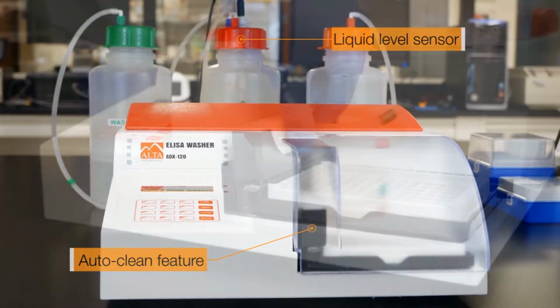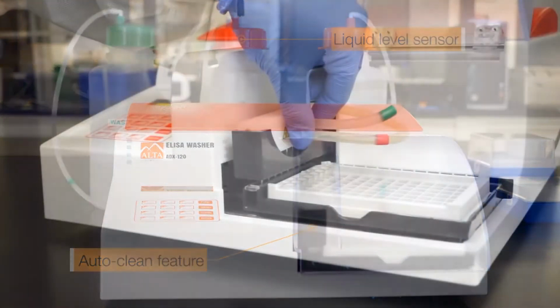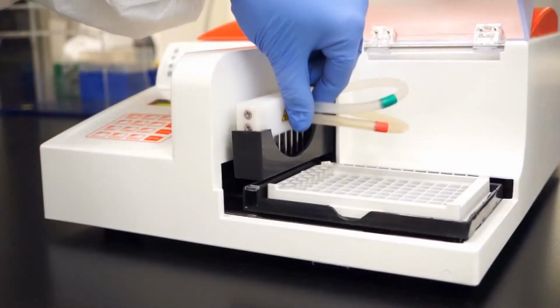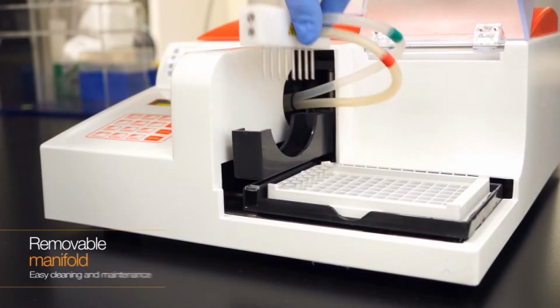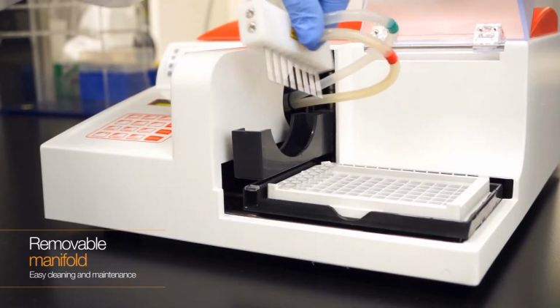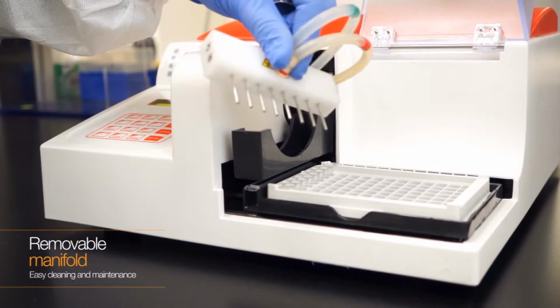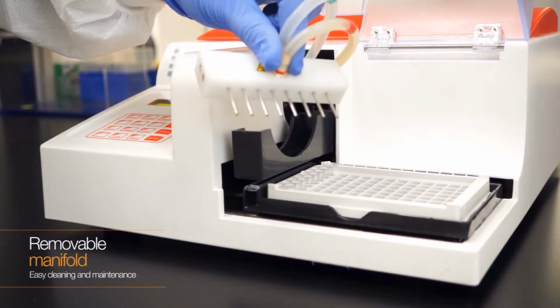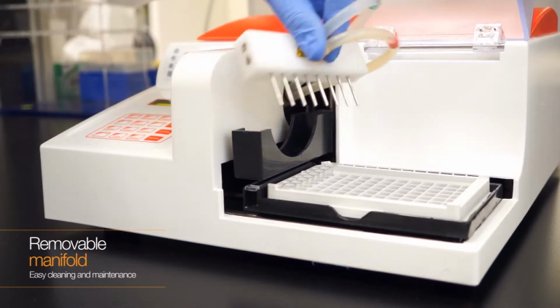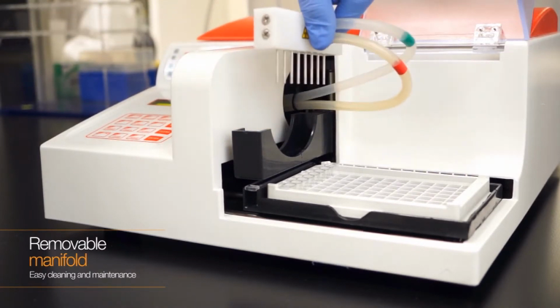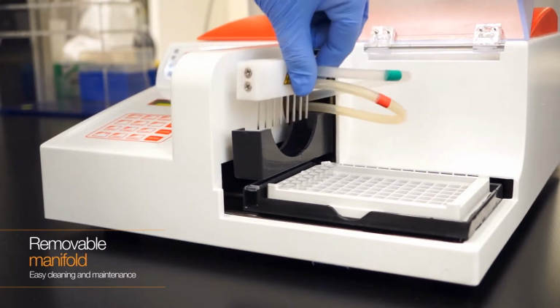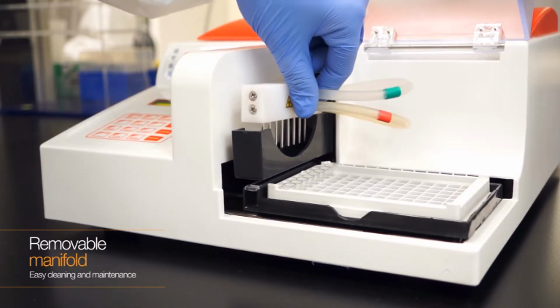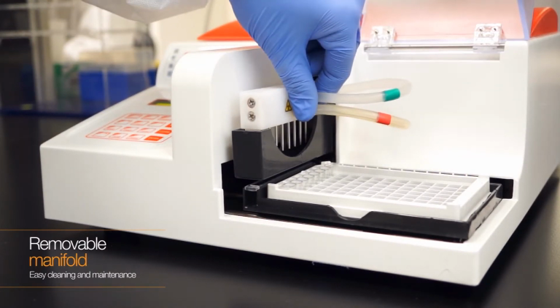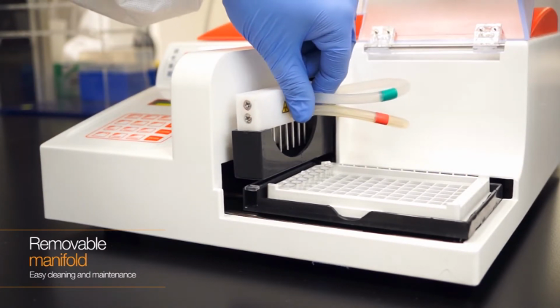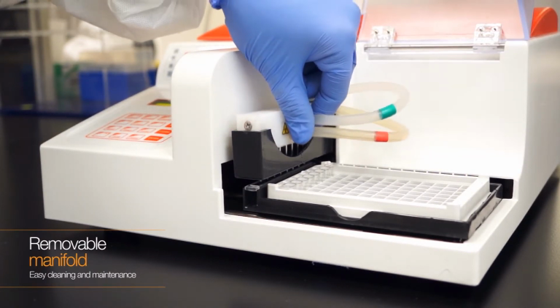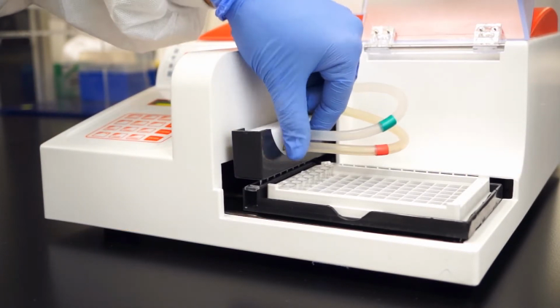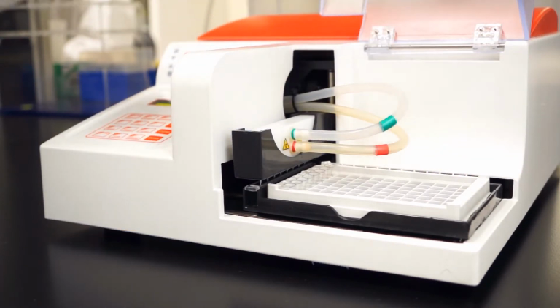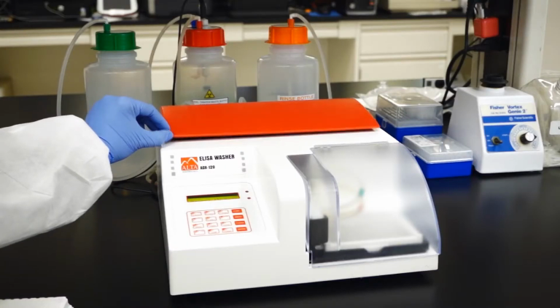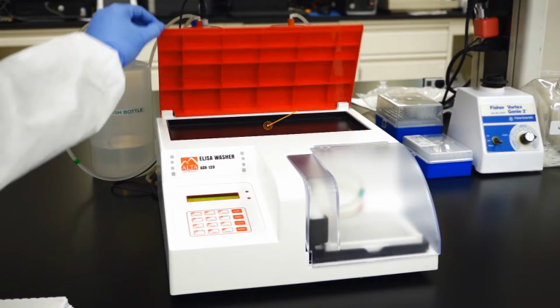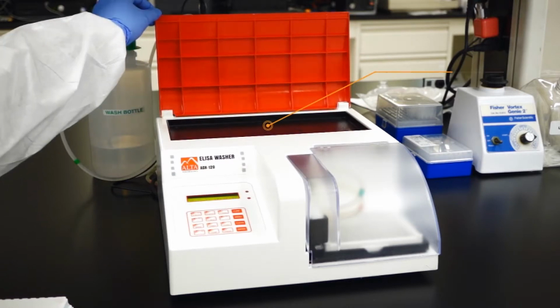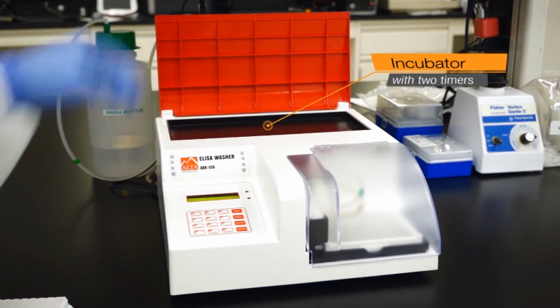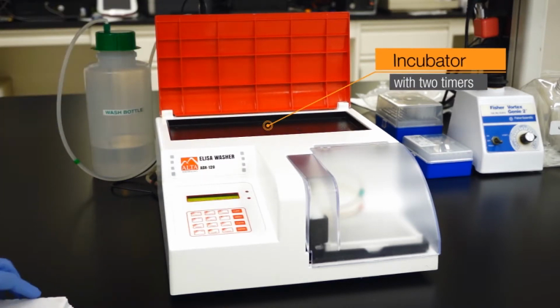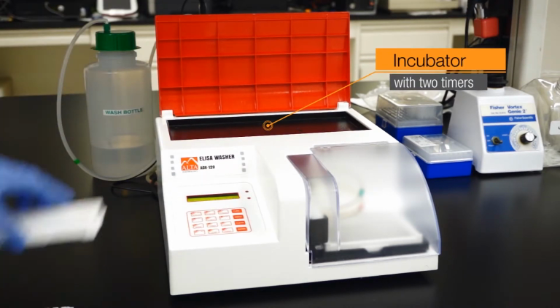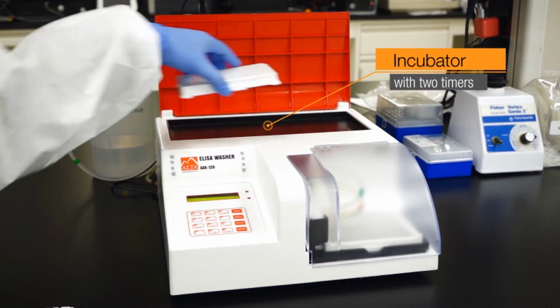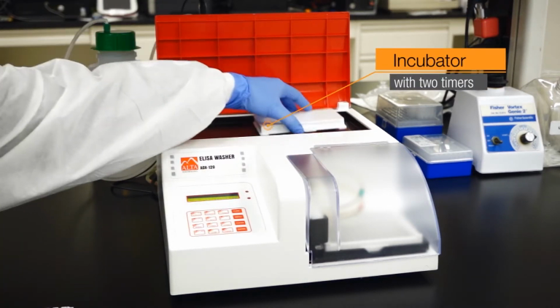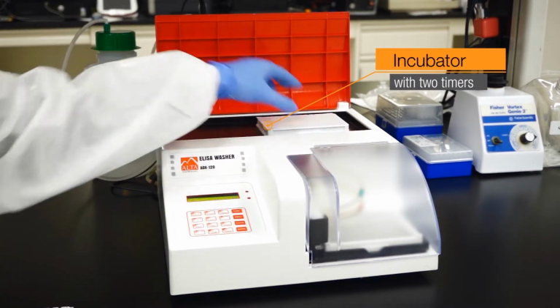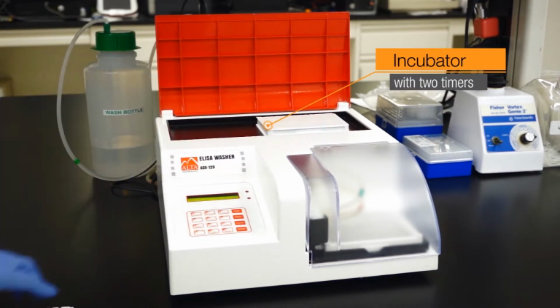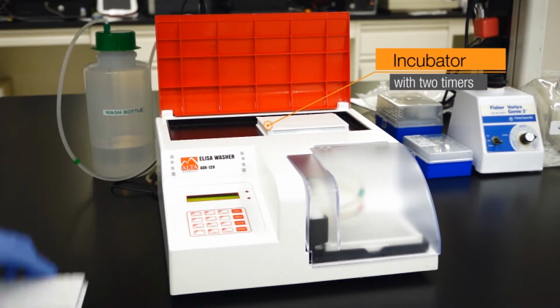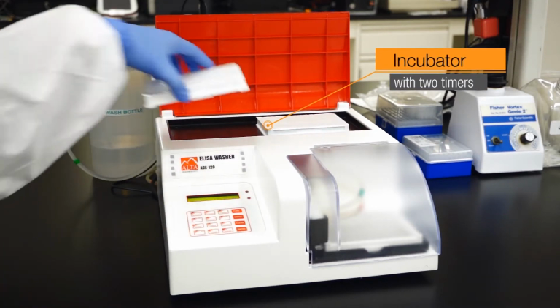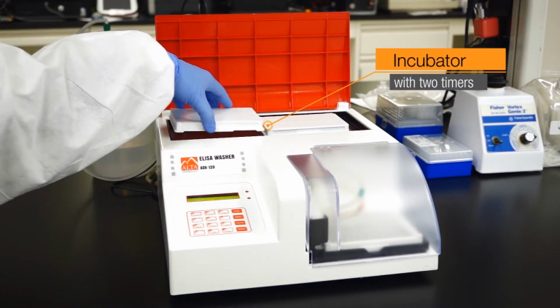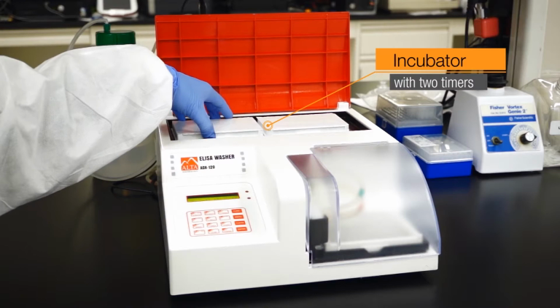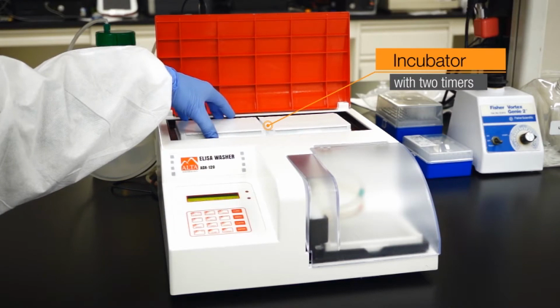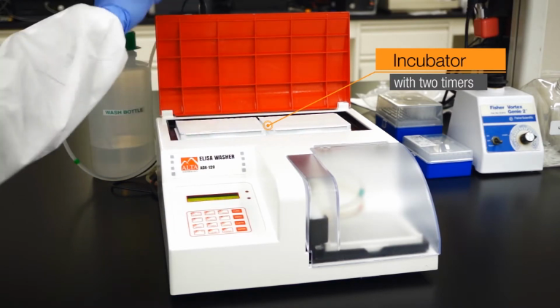The washer's manifold can also be removed and placed in an autoclave to be disinfected when needed. The washer also contains an incubator with a temperature sensor and two timers, allowing you to incubate two plates simultaneously.